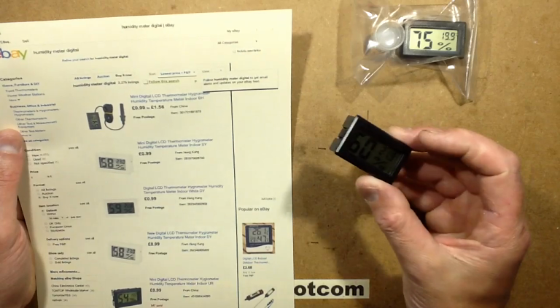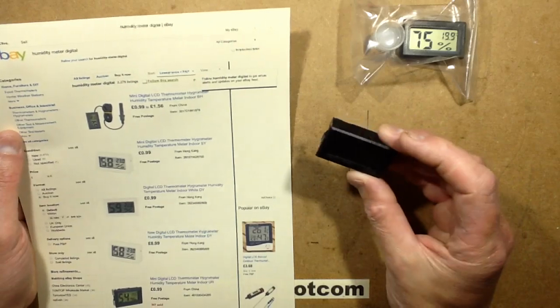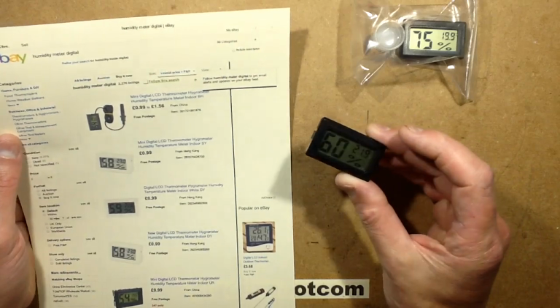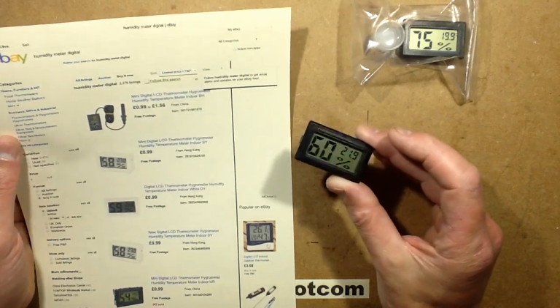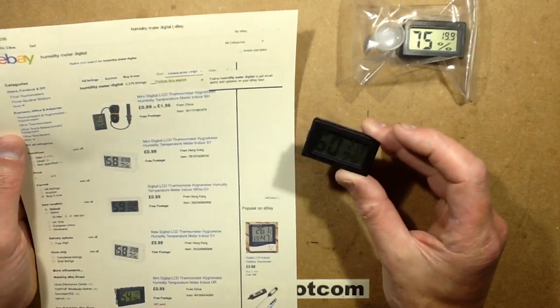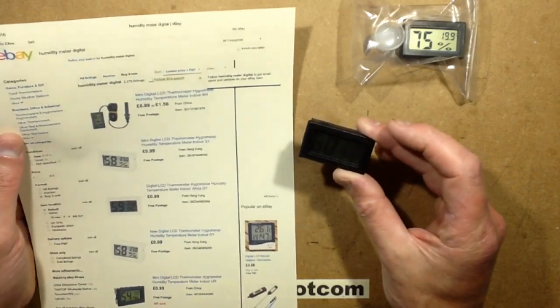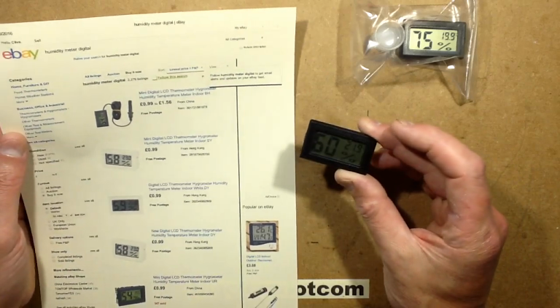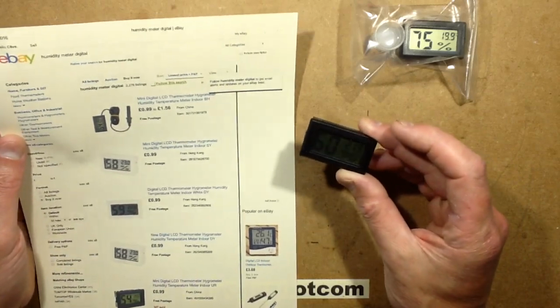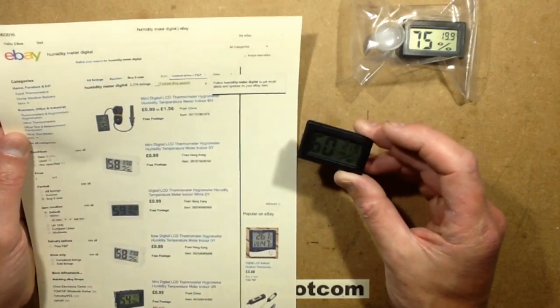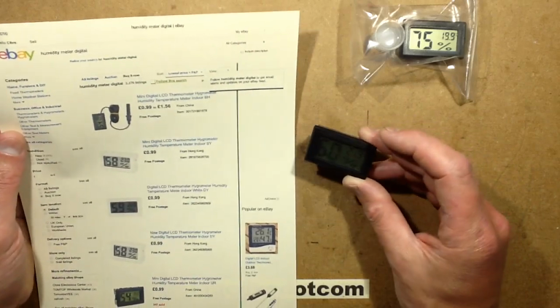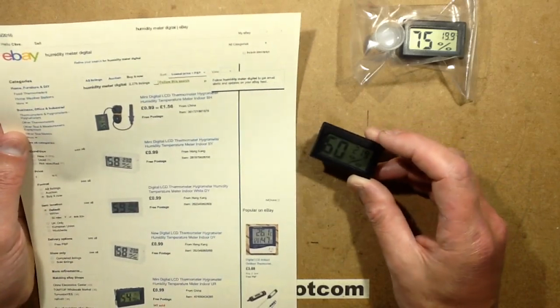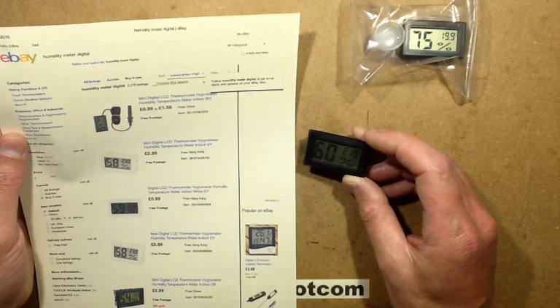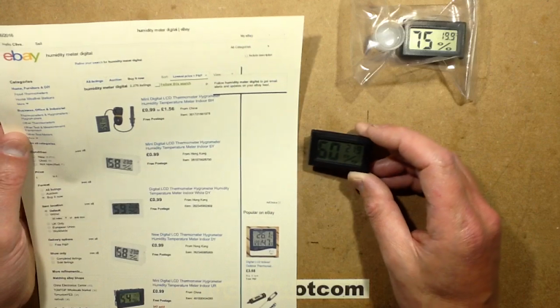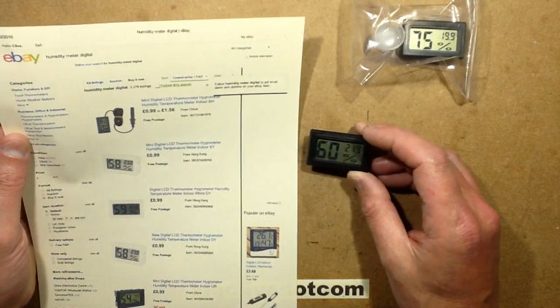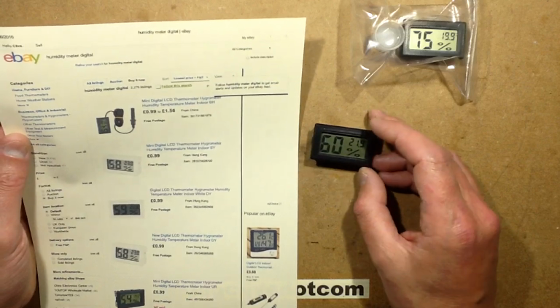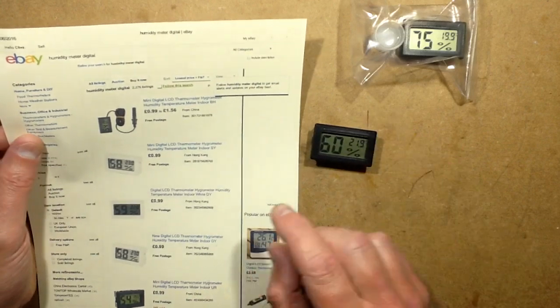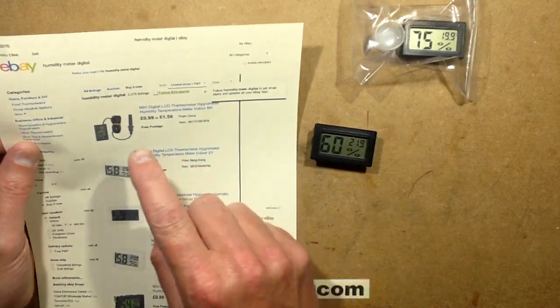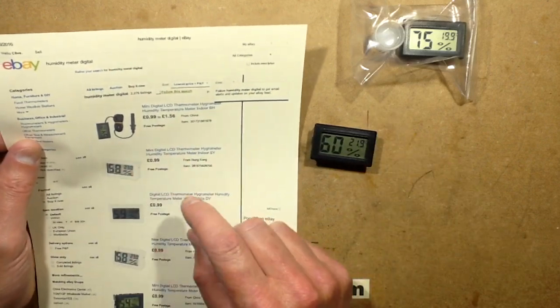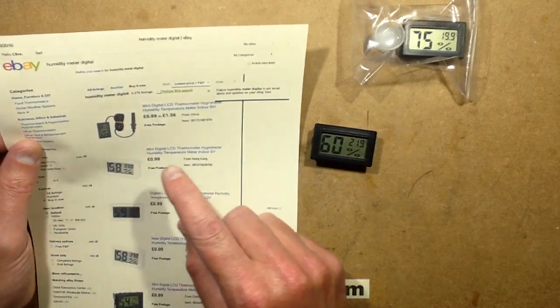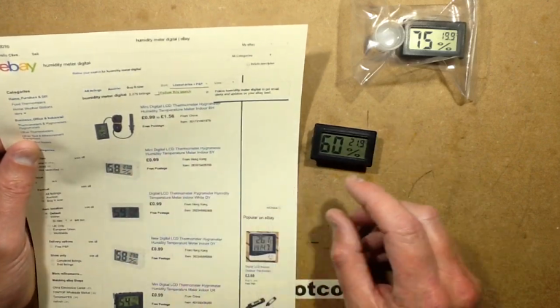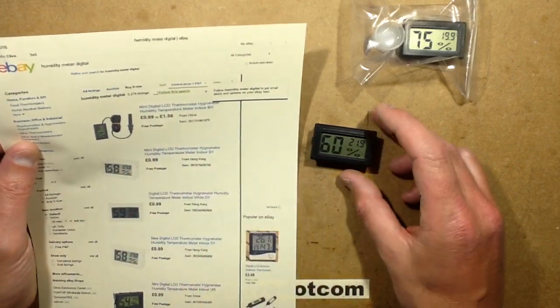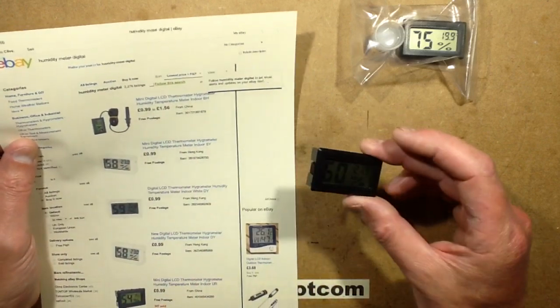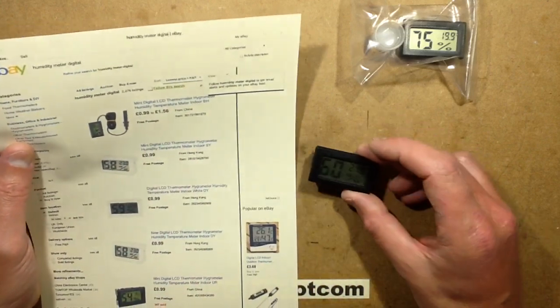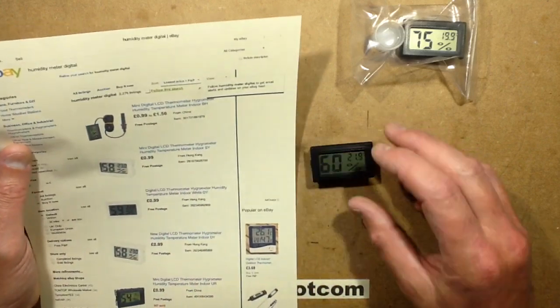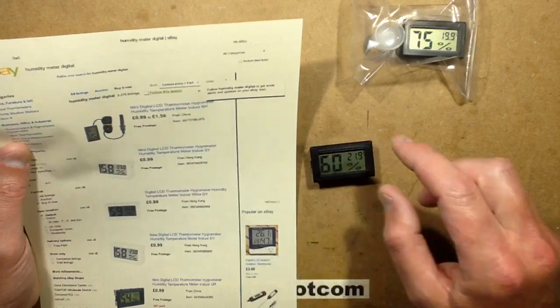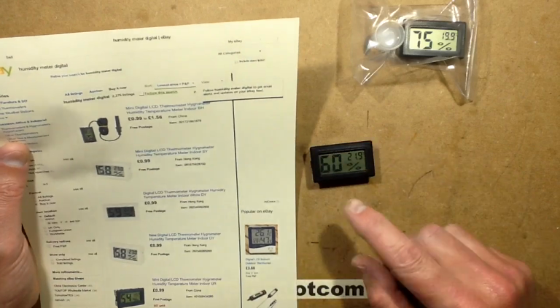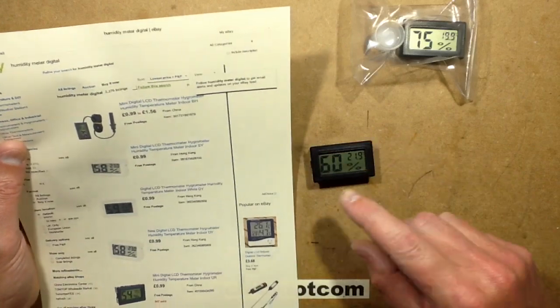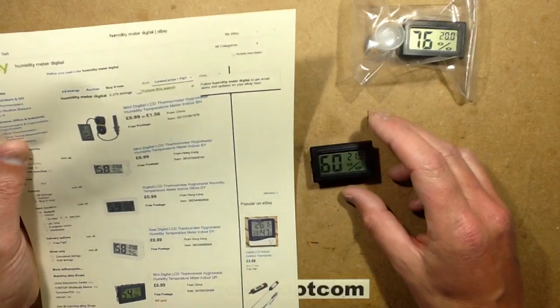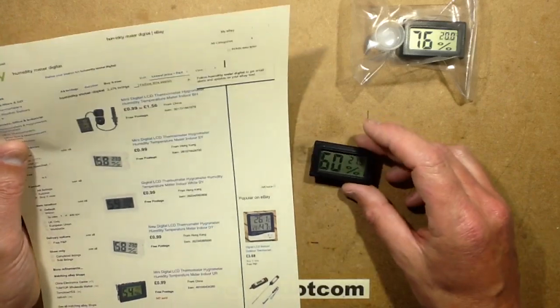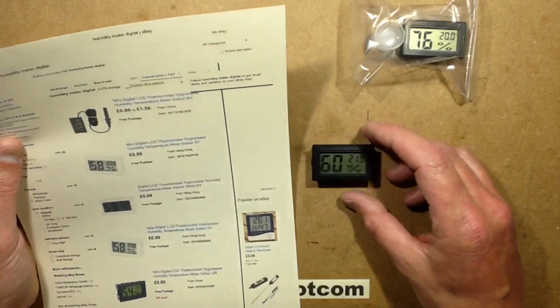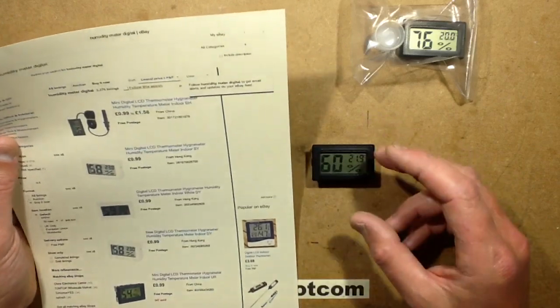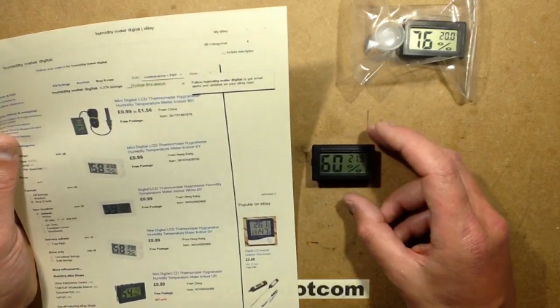These little humidity meters — hygrometers — are readily available on eBay. If you just type in 'digital humidity meter' you'll find them. You can also get round dial ones as well, just with a standard non-electronic mechanism.